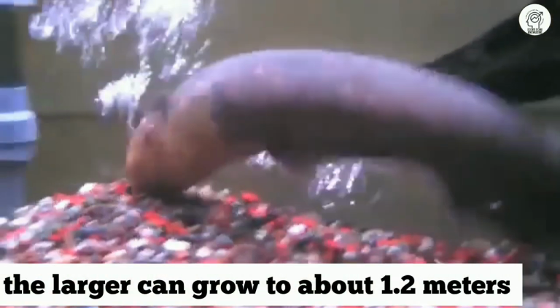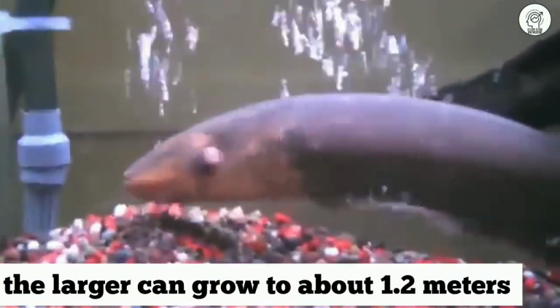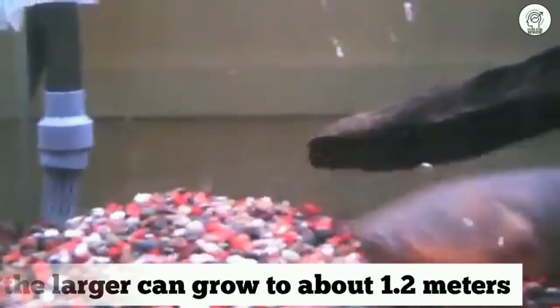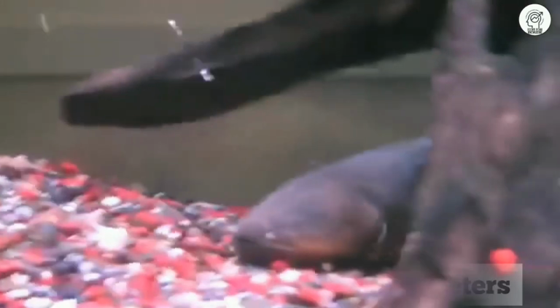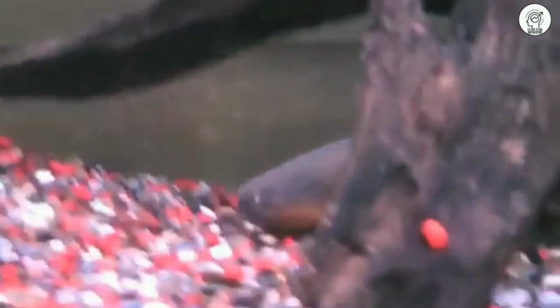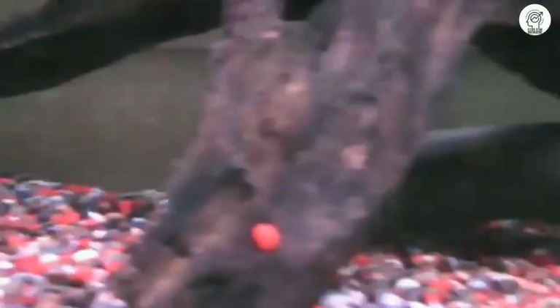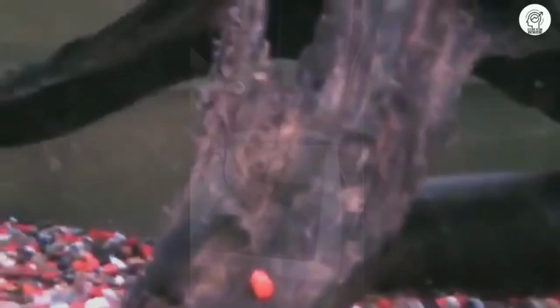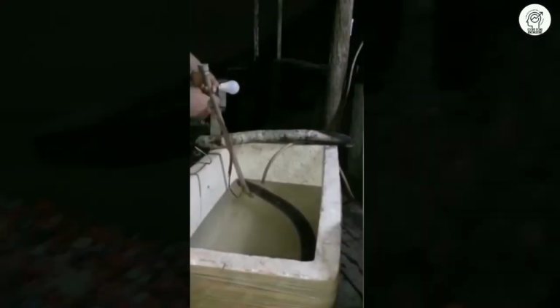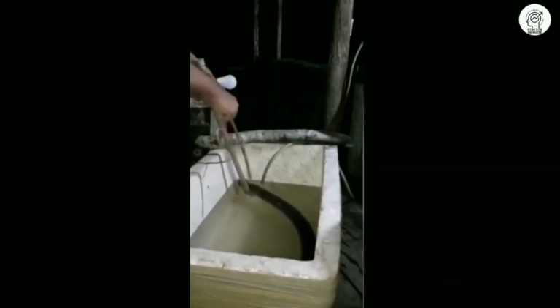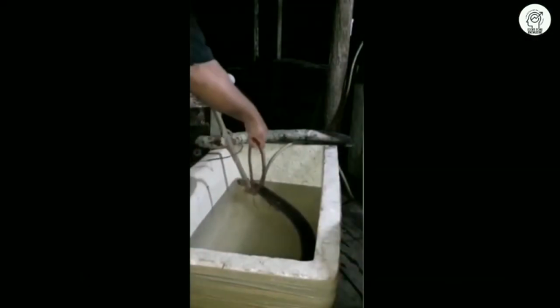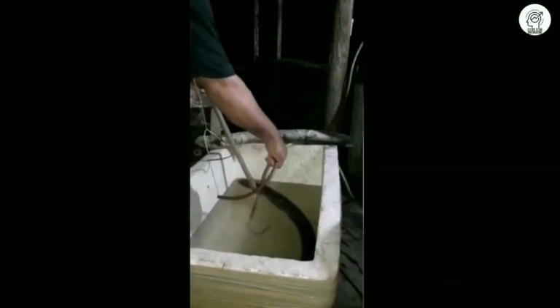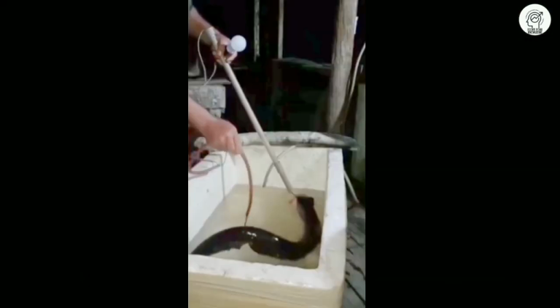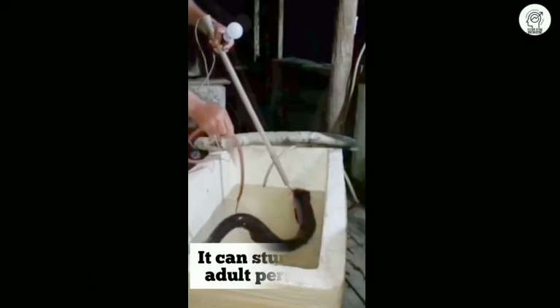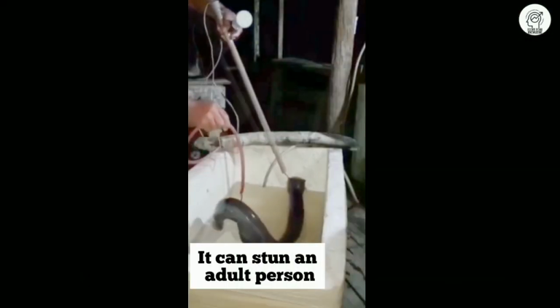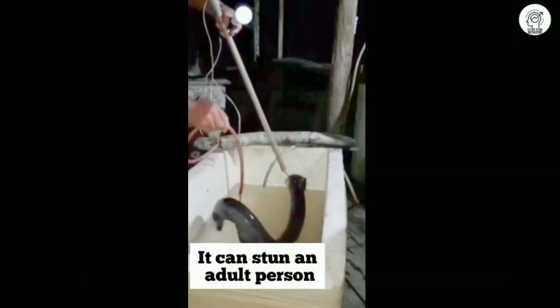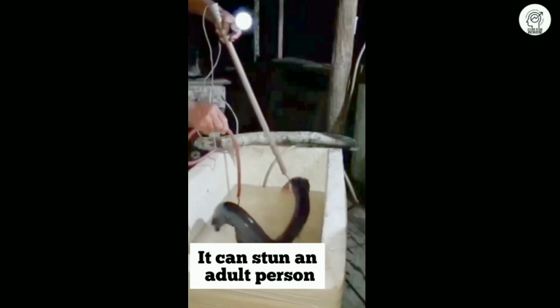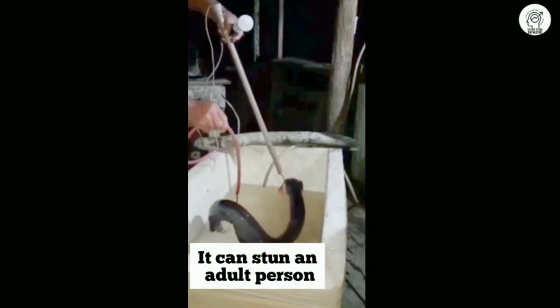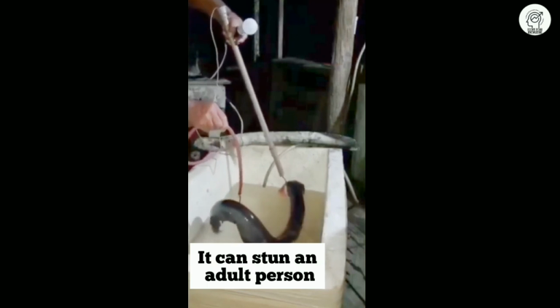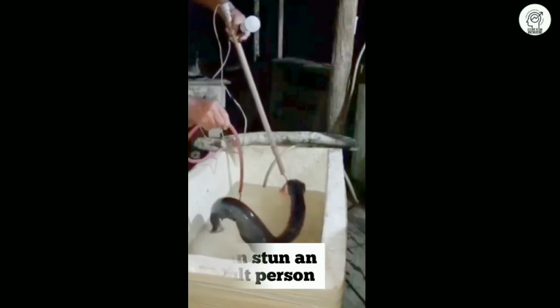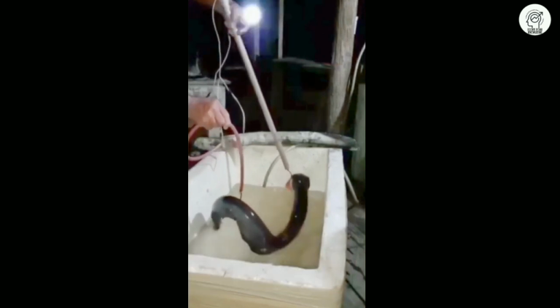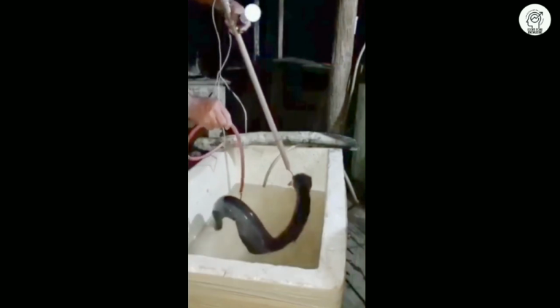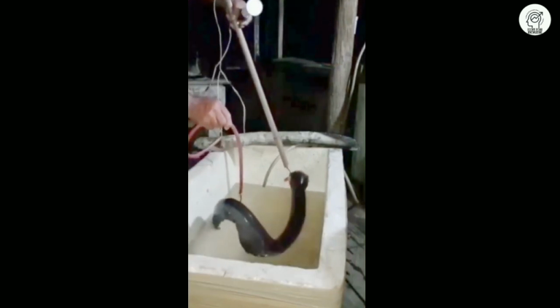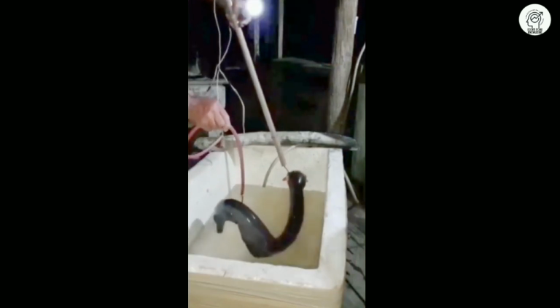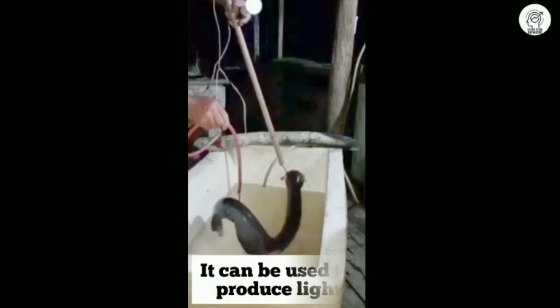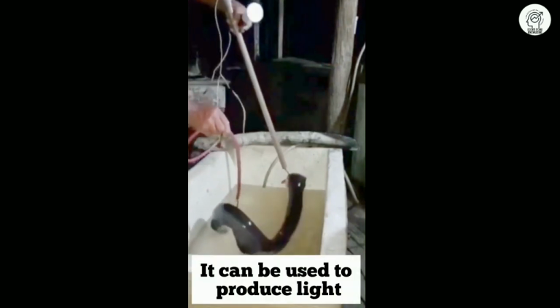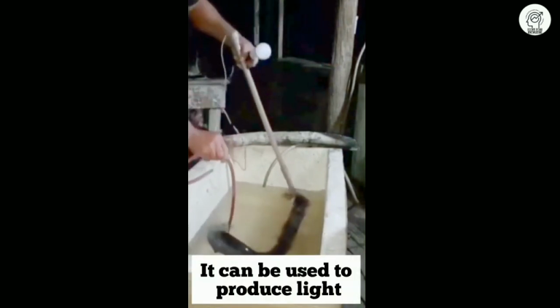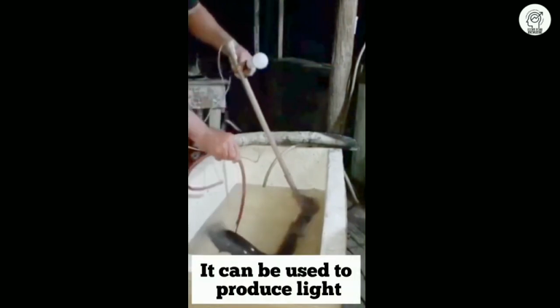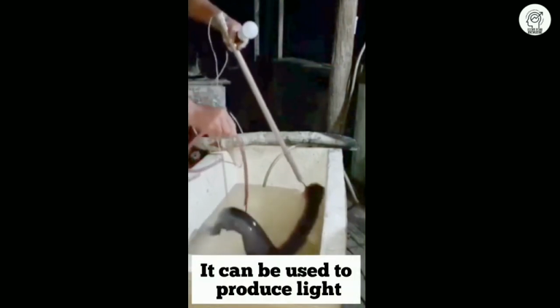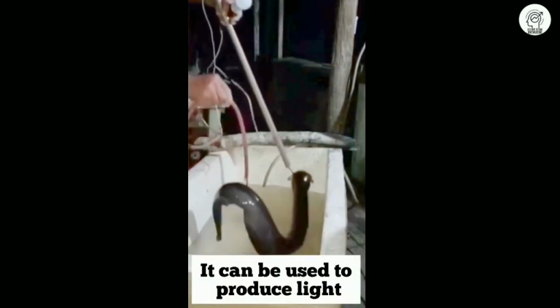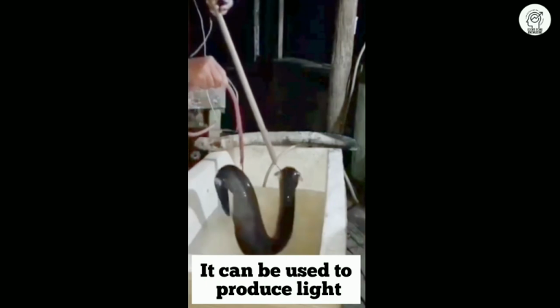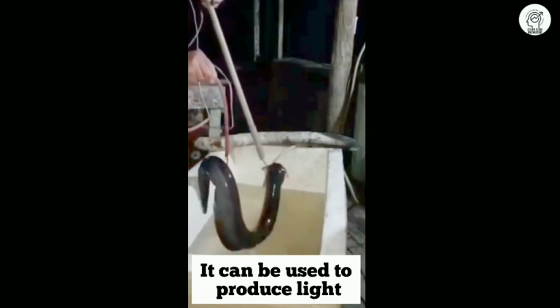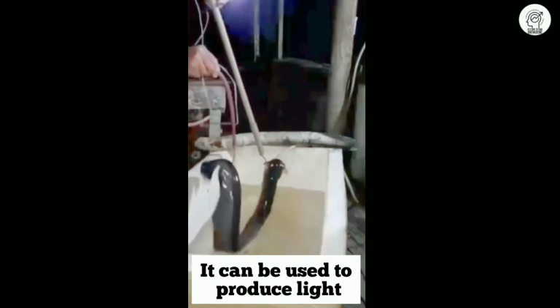You have to know that the large electric catfish can stun an adult person. As you can see, the electric fish can also be used to produce light.